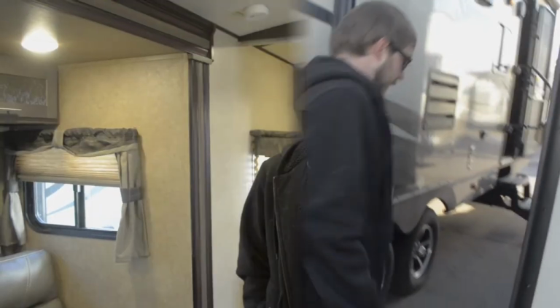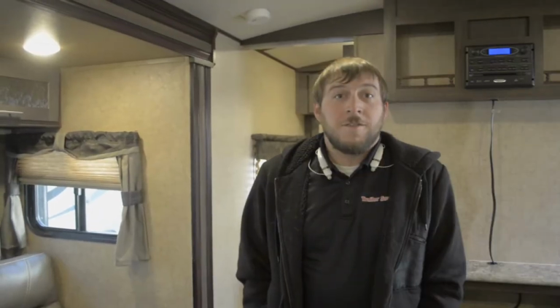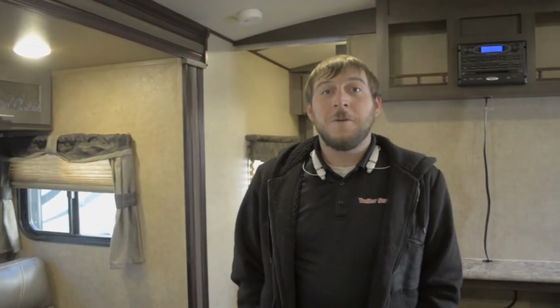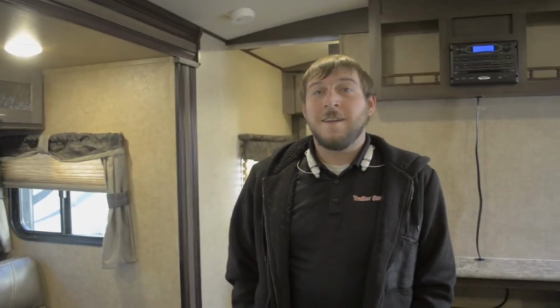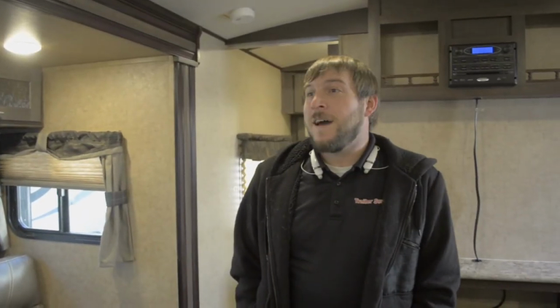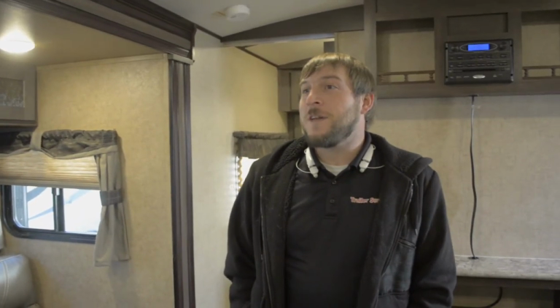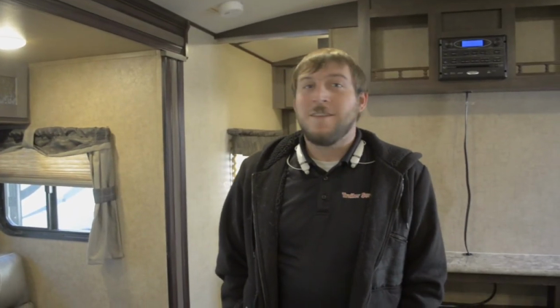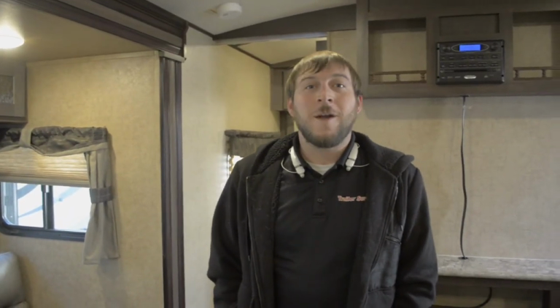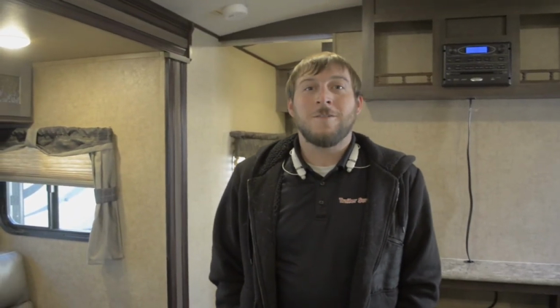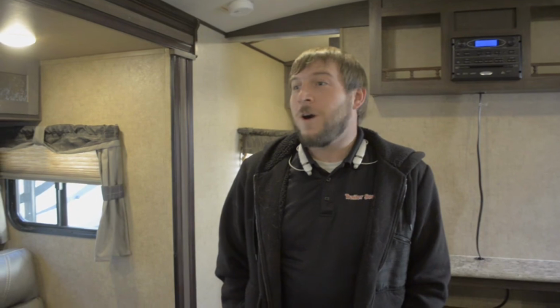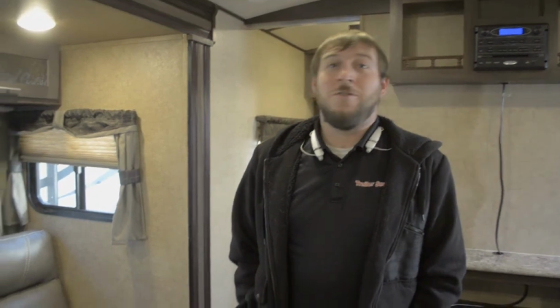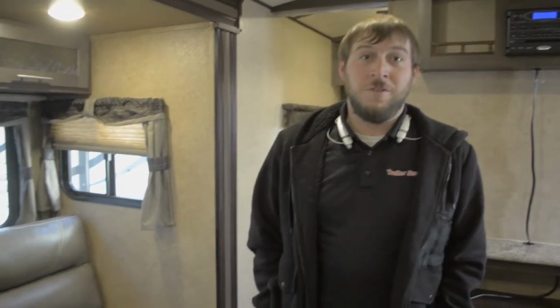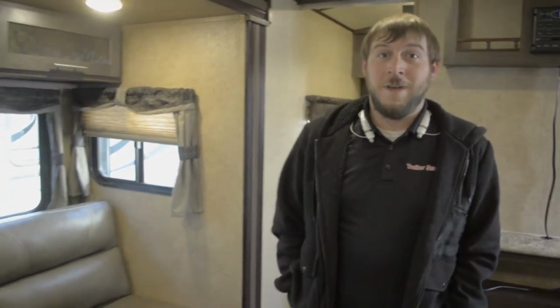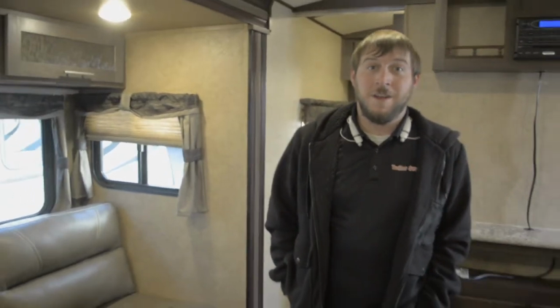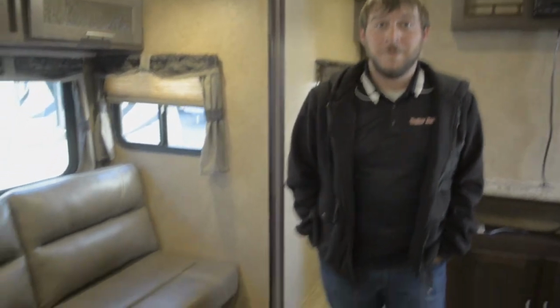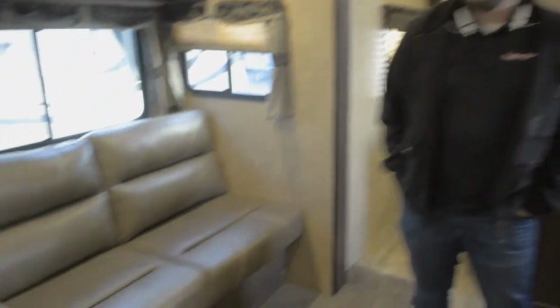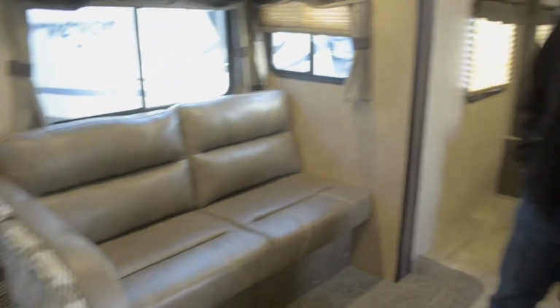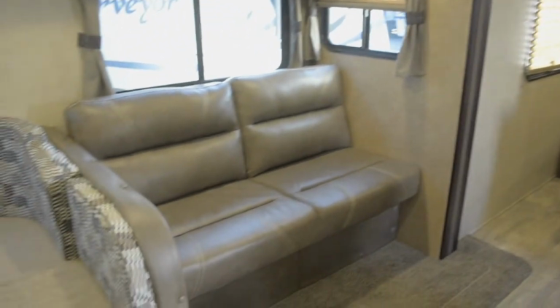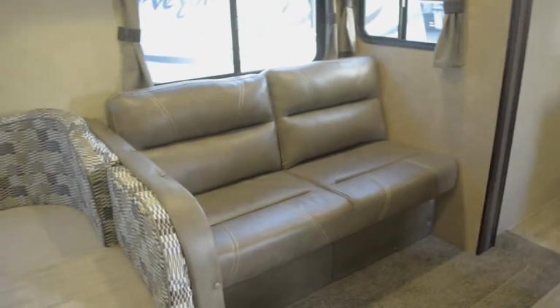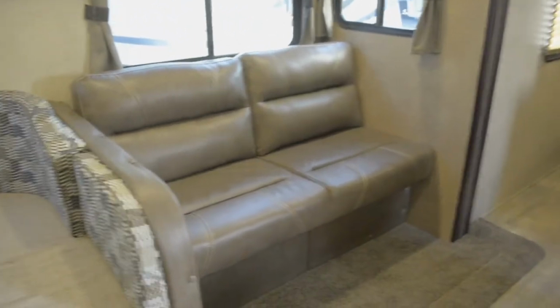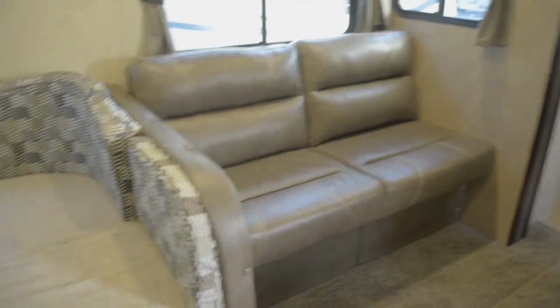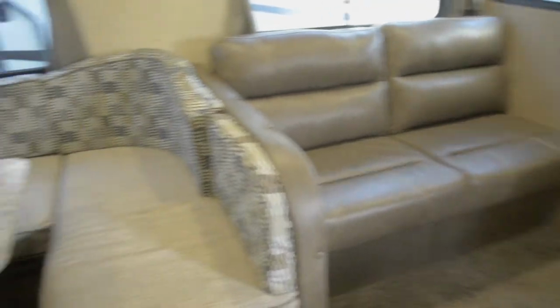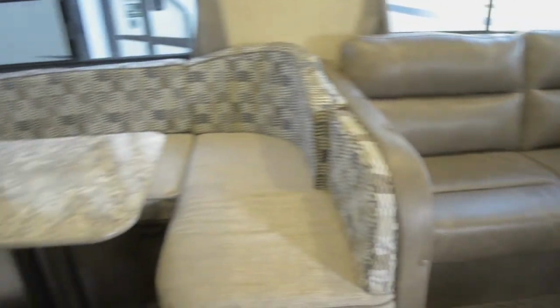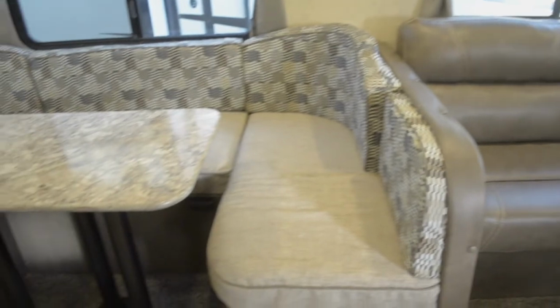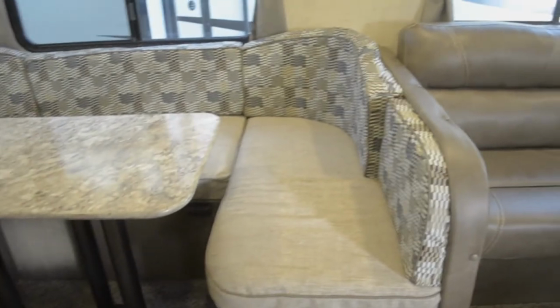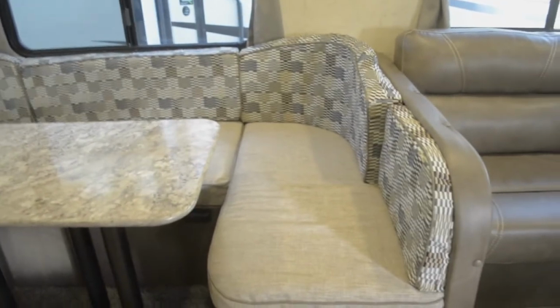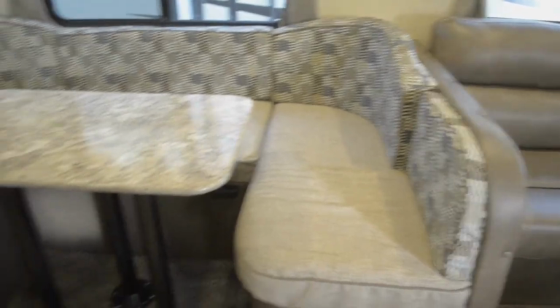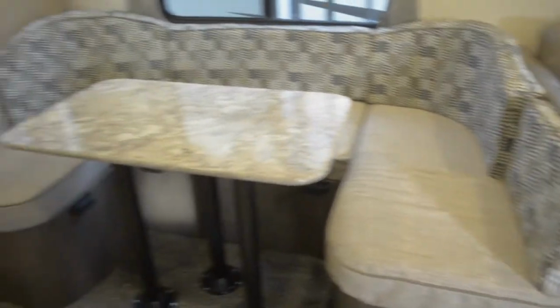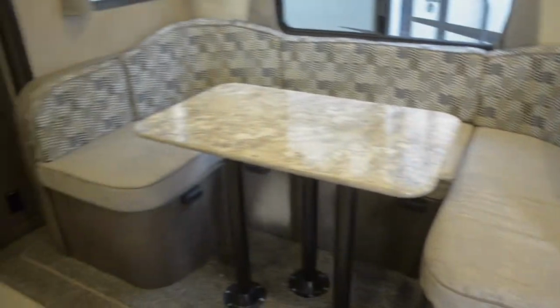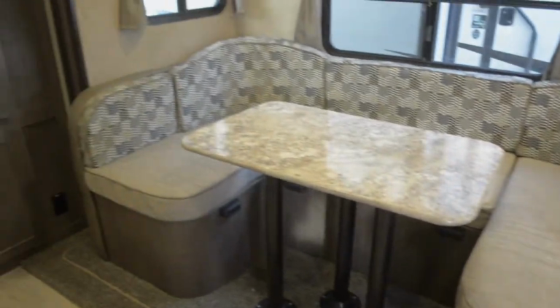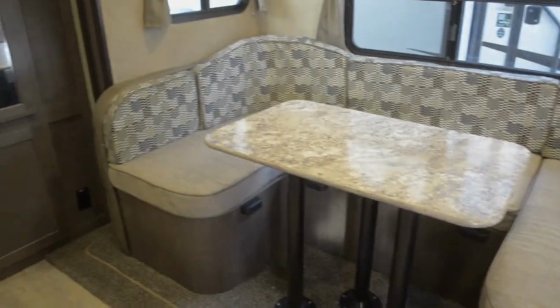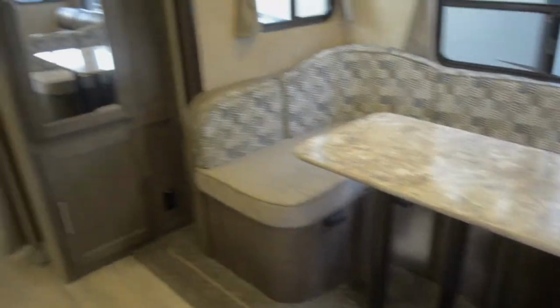Now that we've gotten inside, I just want you to take a look around at all this family space. We've got a couch, a large U-shaped dinette, and a bunk room in the back which we'll get to.